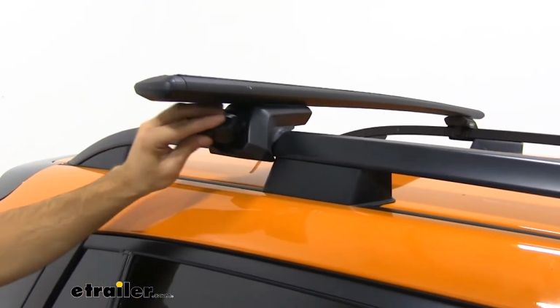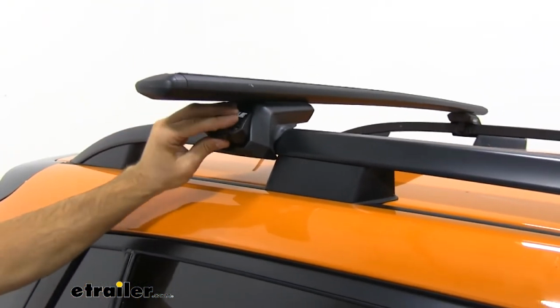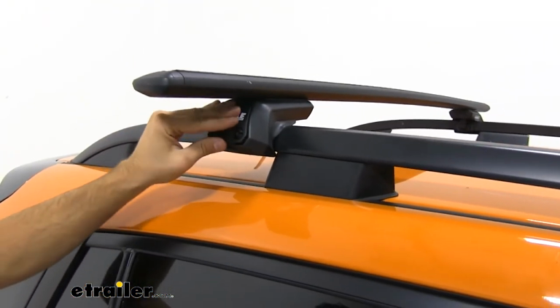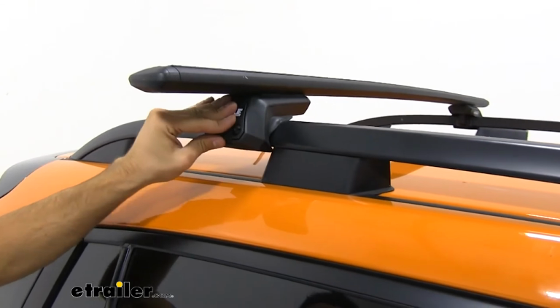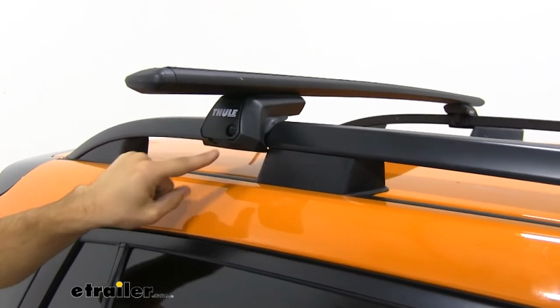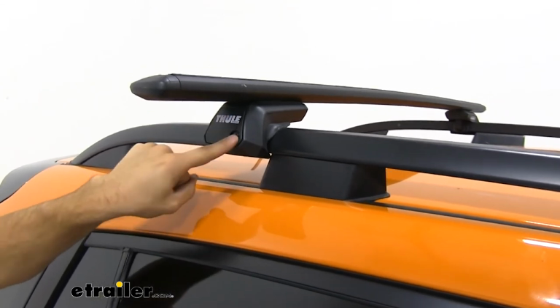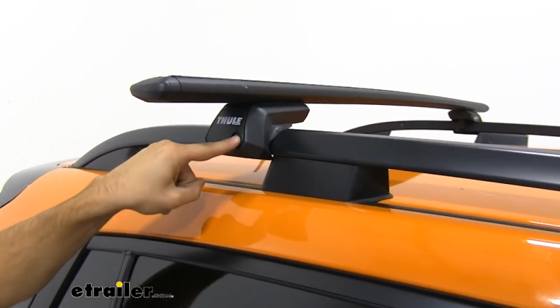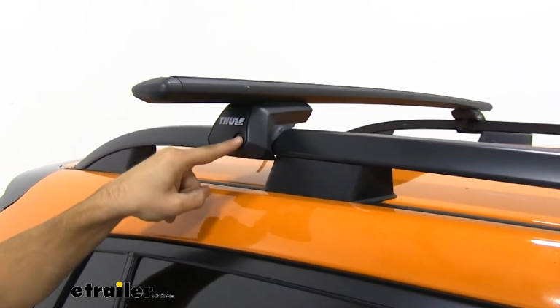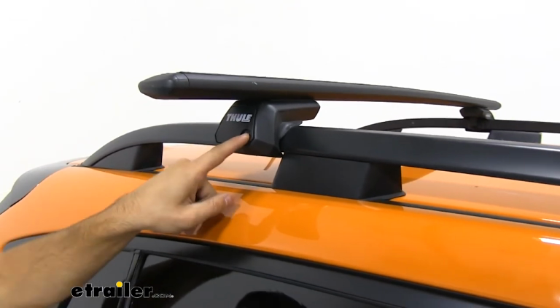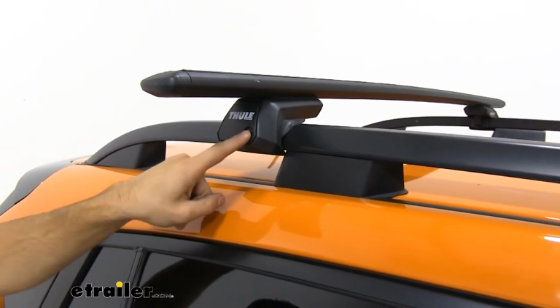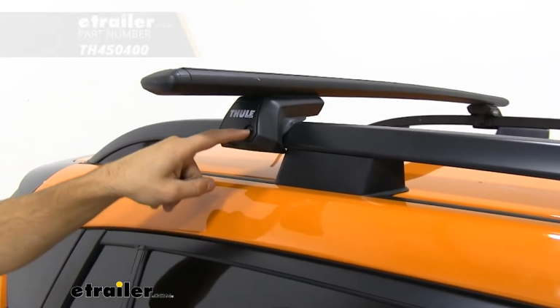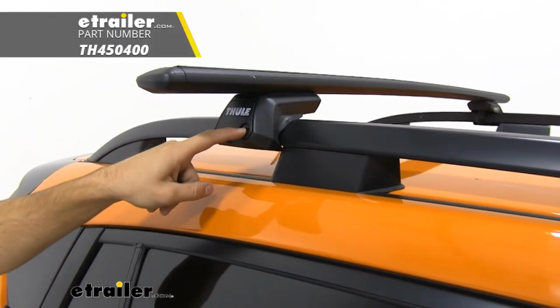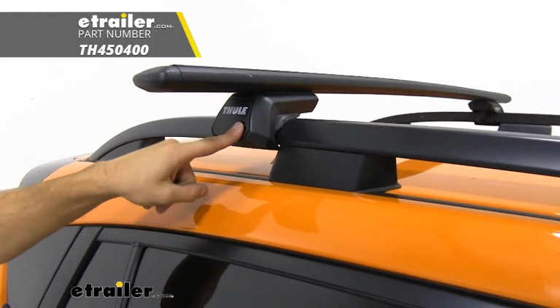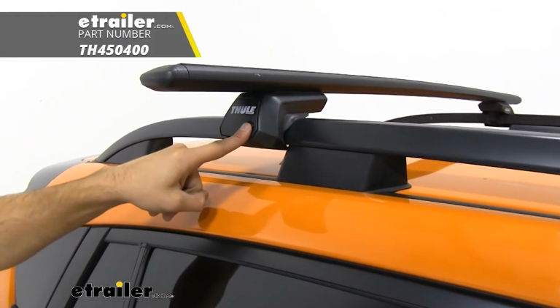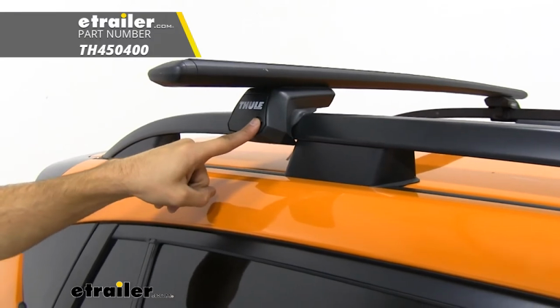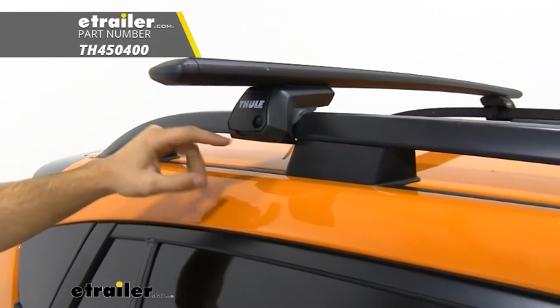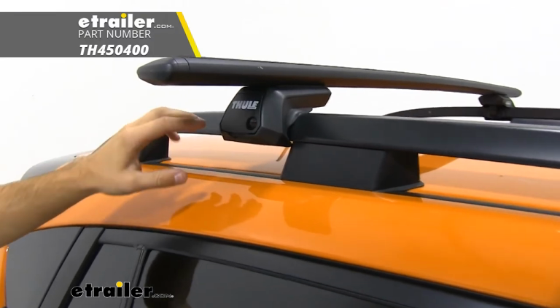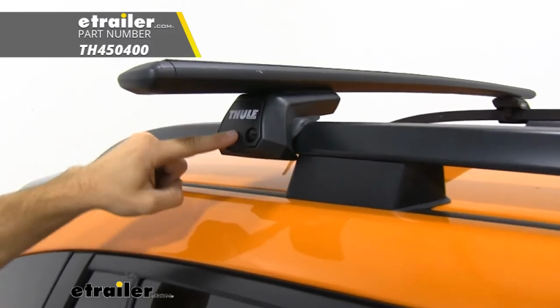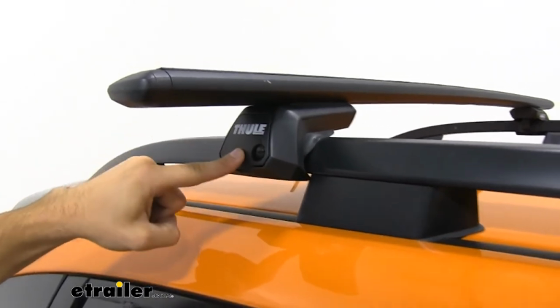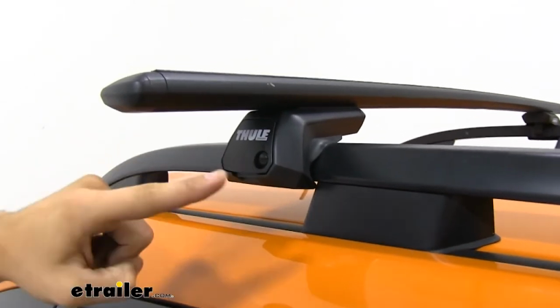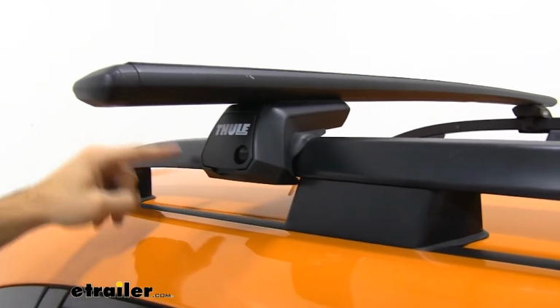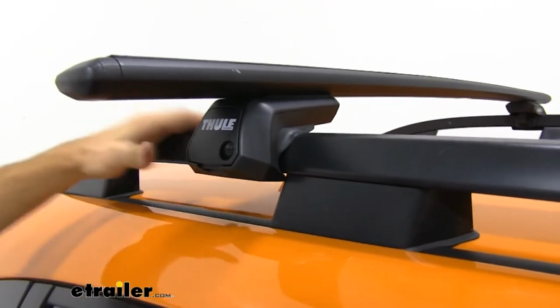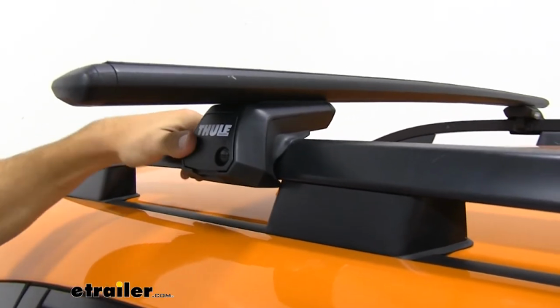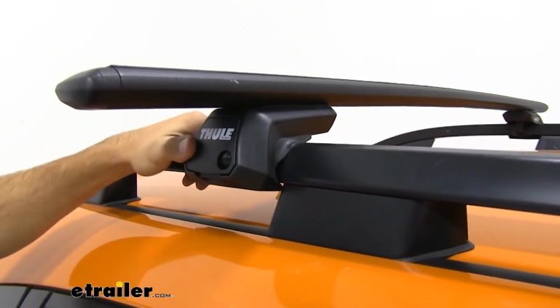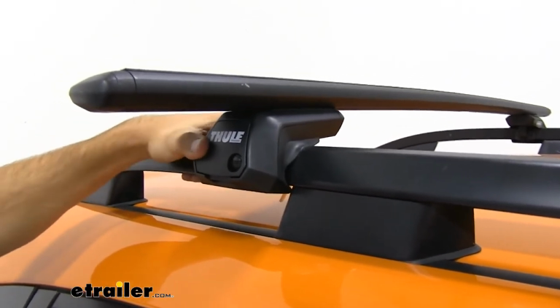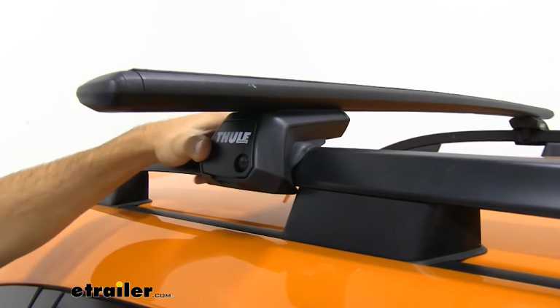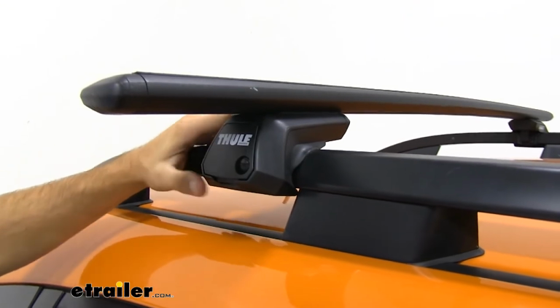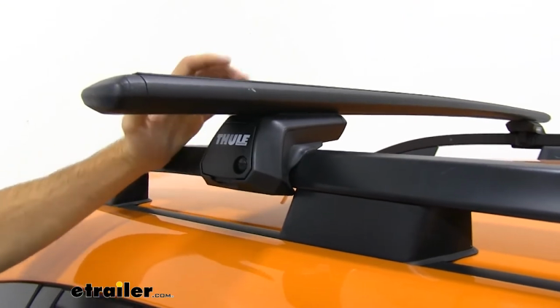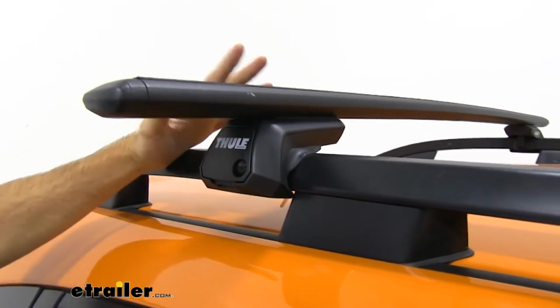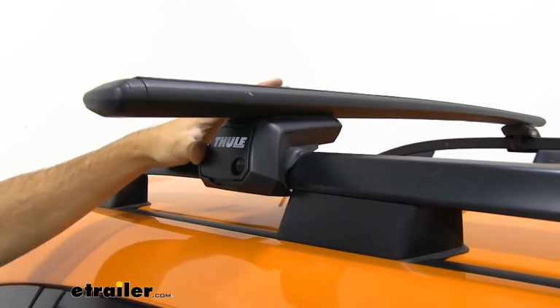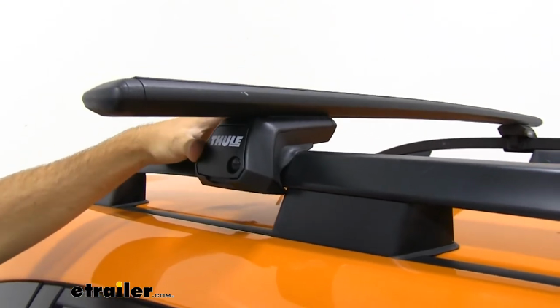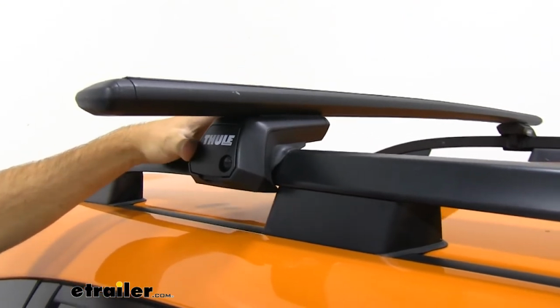We just put our end cap back on. You can see we've got some plastic locks right here. We can replace that with the Thule one key system, which will get keys on all four of our Evo raised rail feet so that it's a nice secure feature for our roof rack.